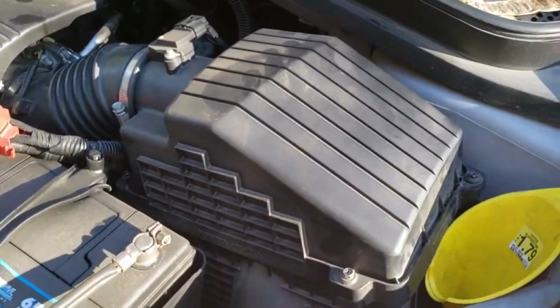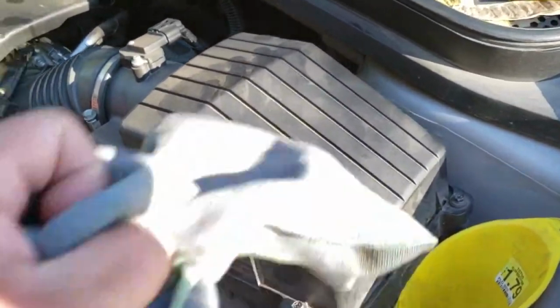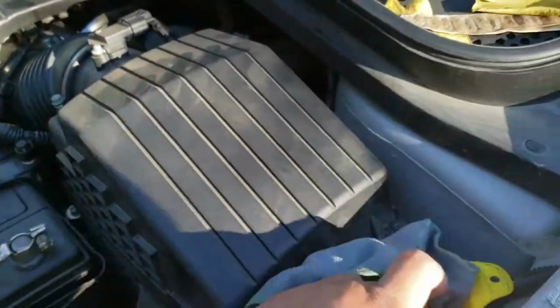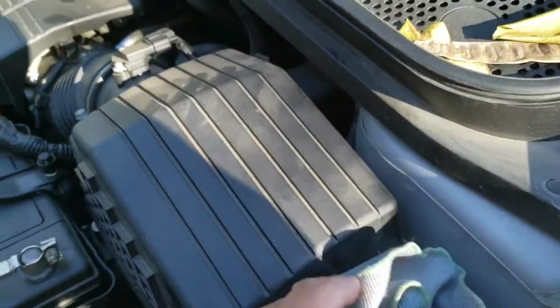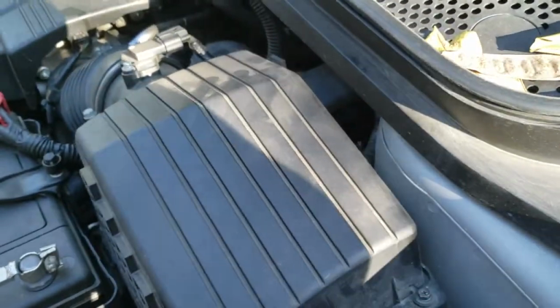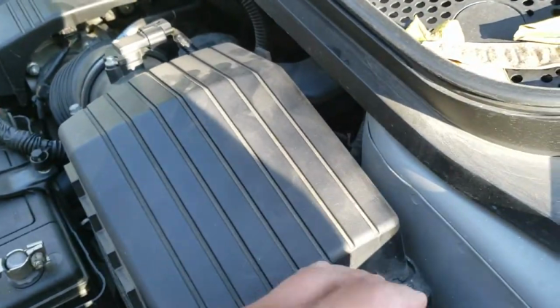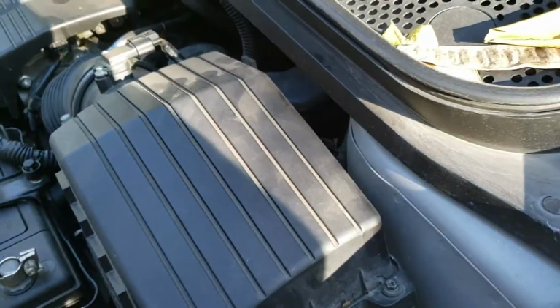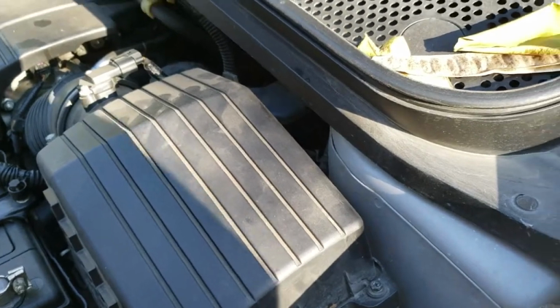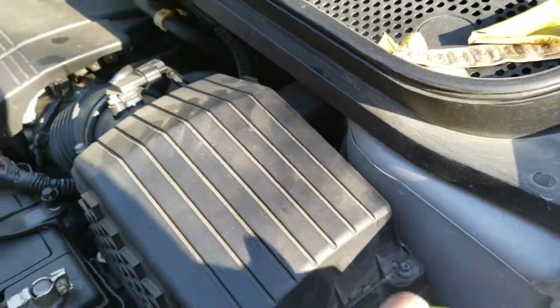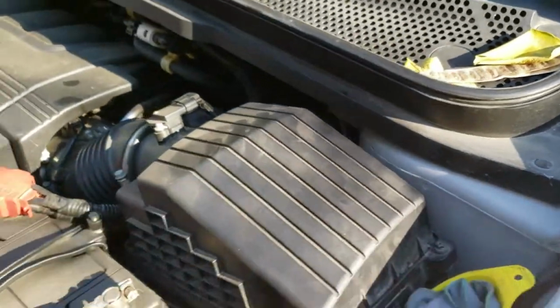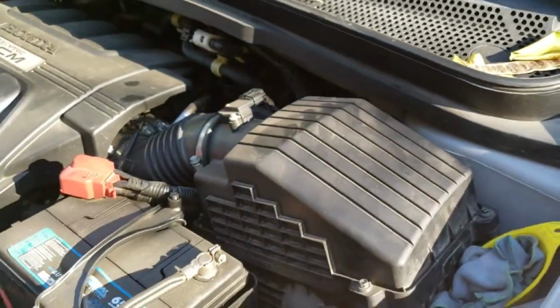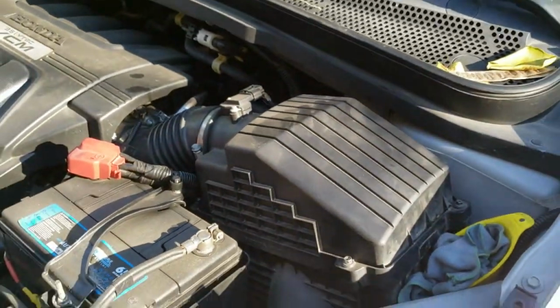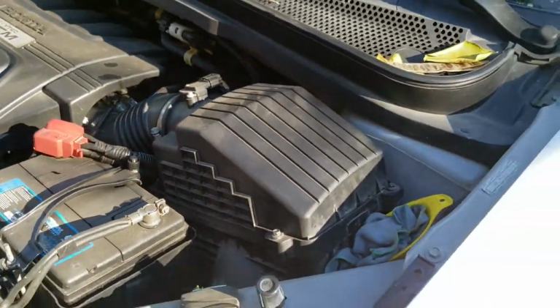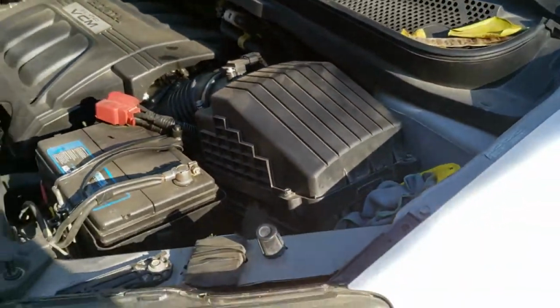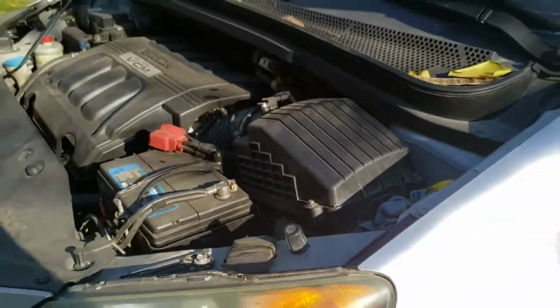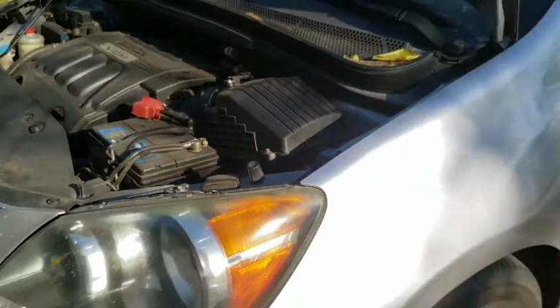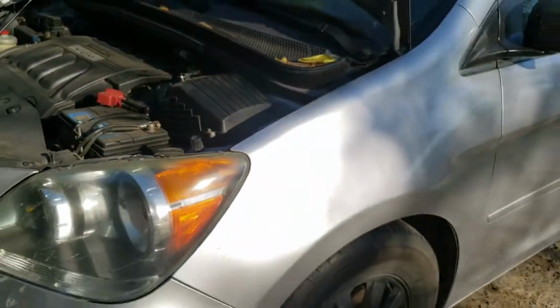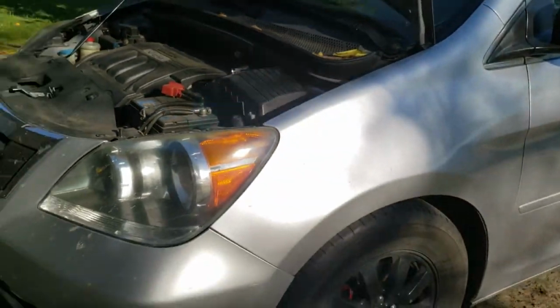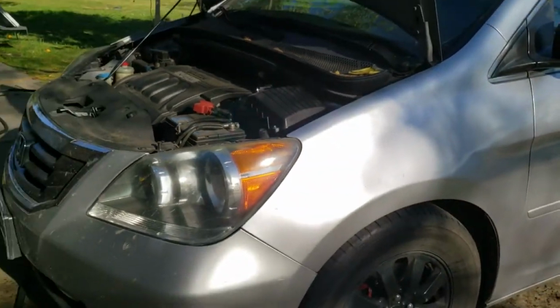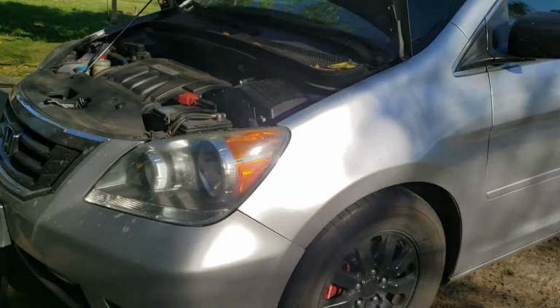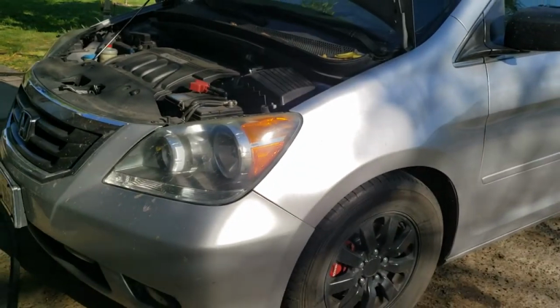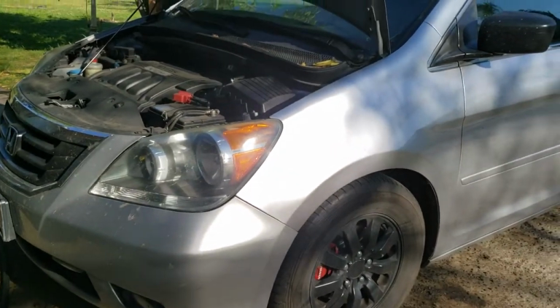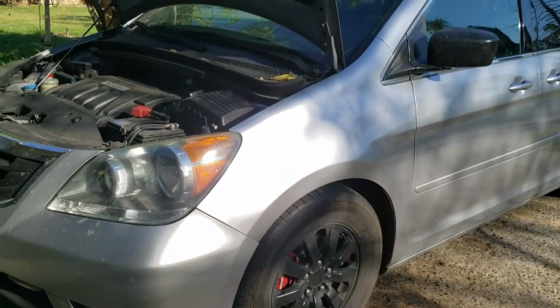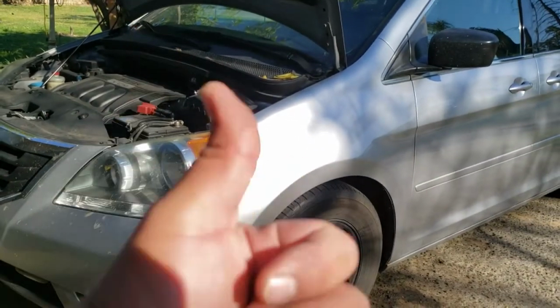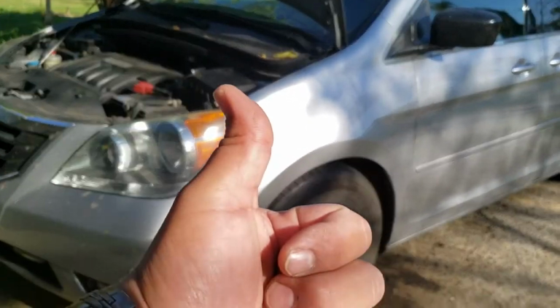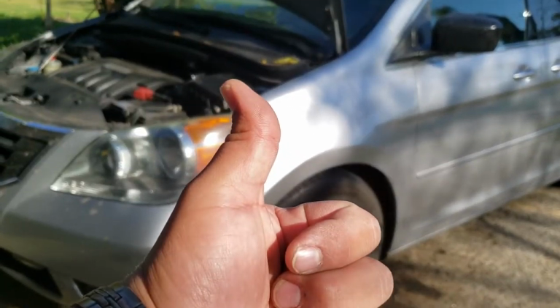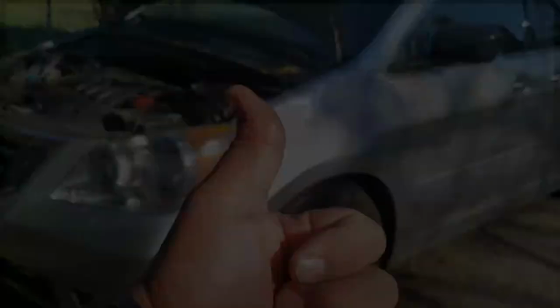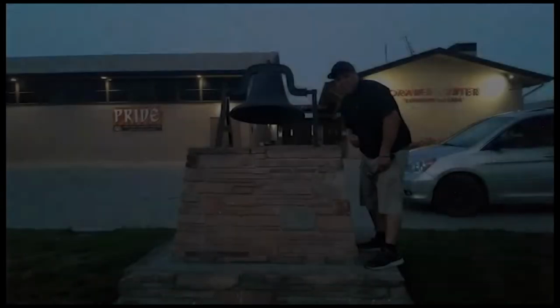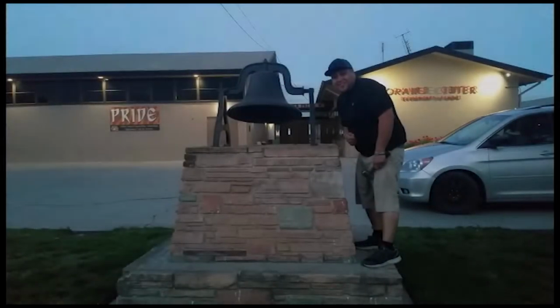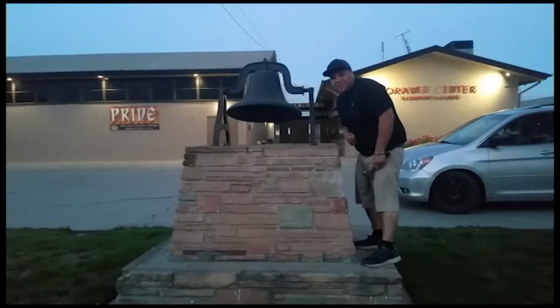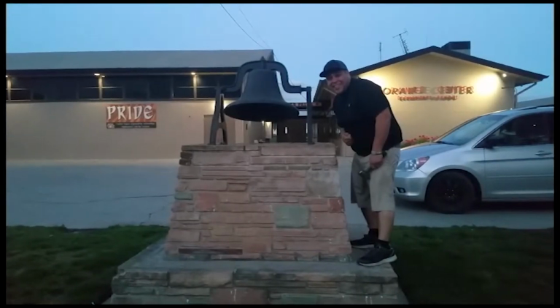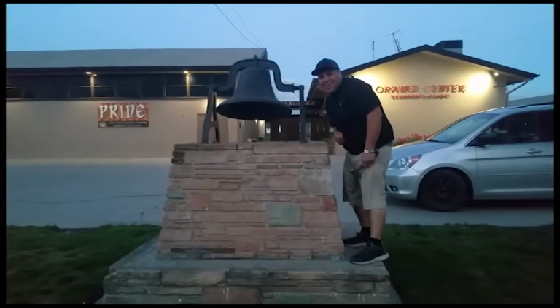Once you have everything tied down, you are complete. And that is how you replace an air filter on a 2010 Honda Odyssey. Thank you for watching — please like and subscribe, and don't forget to hit that bell.